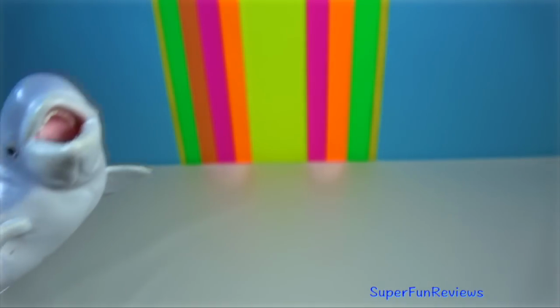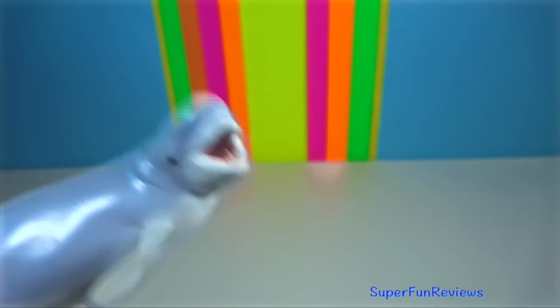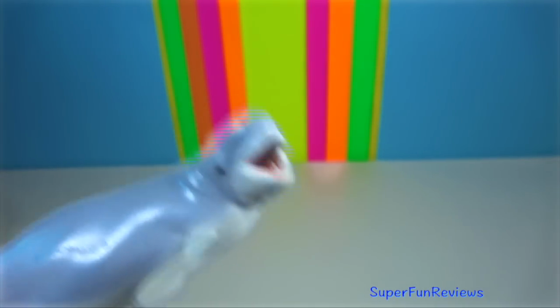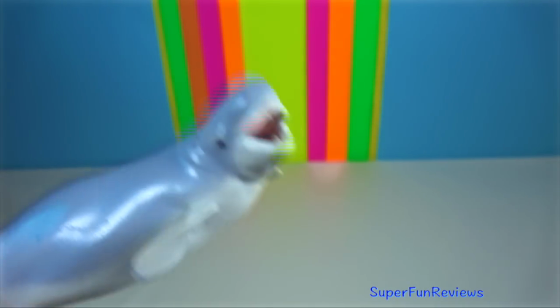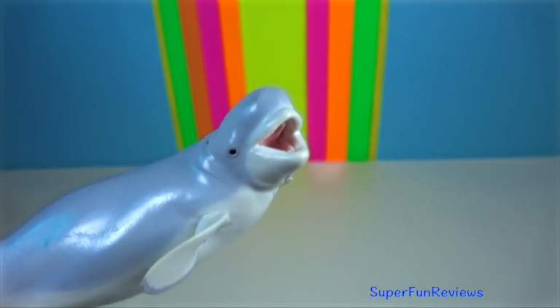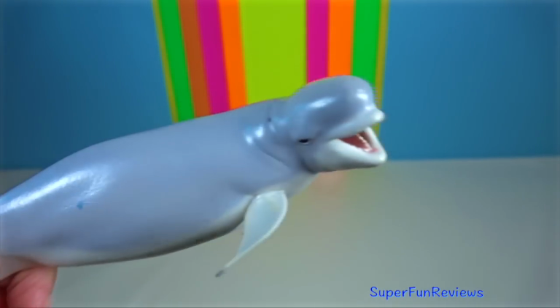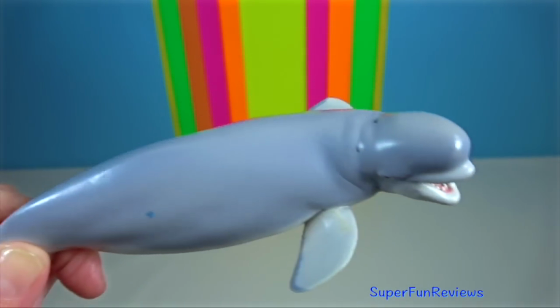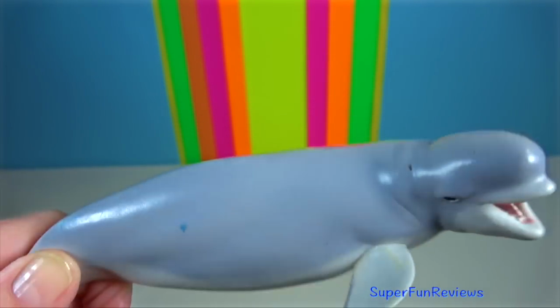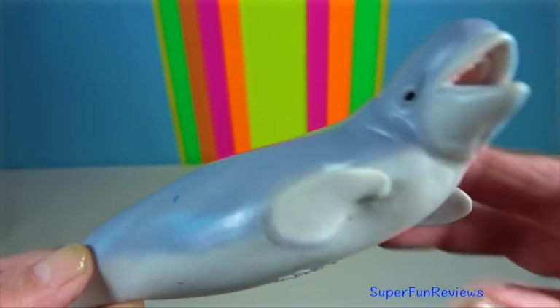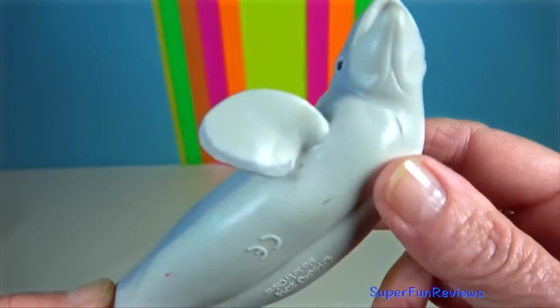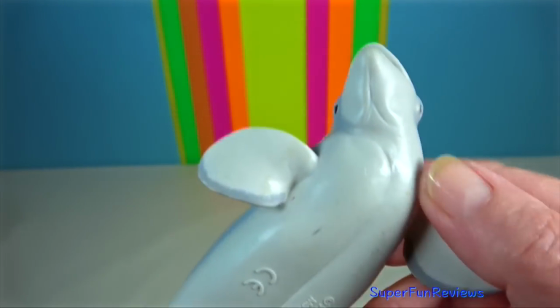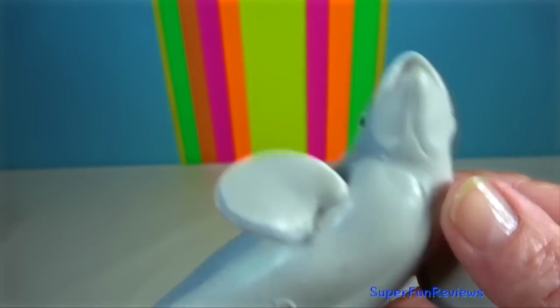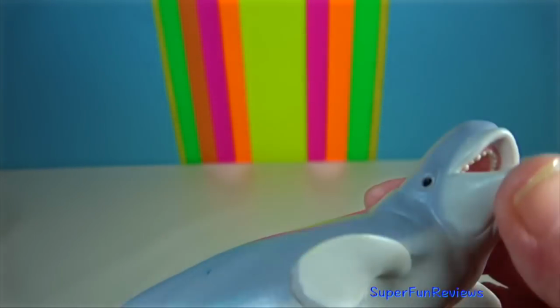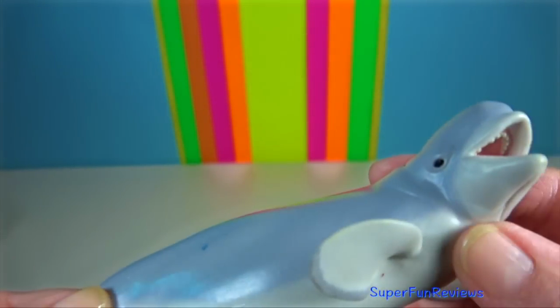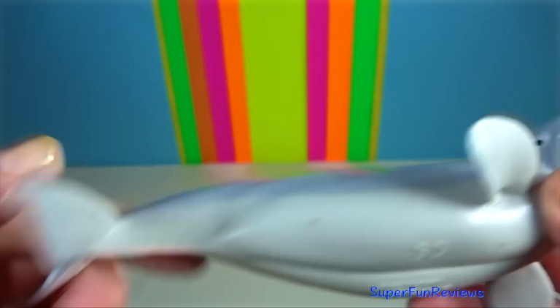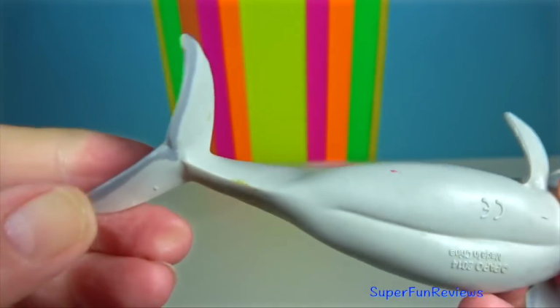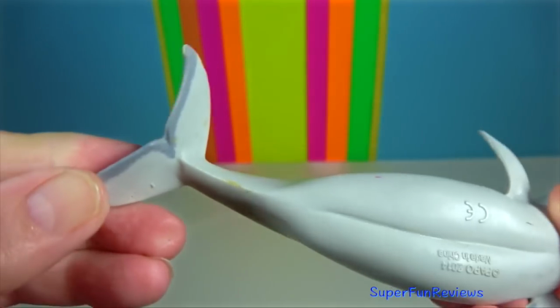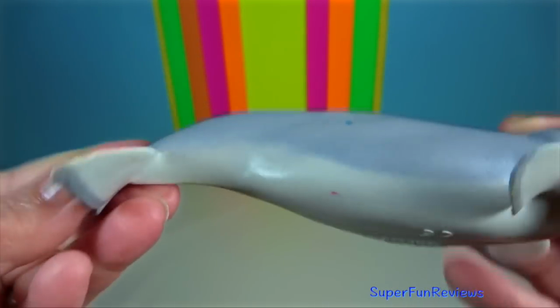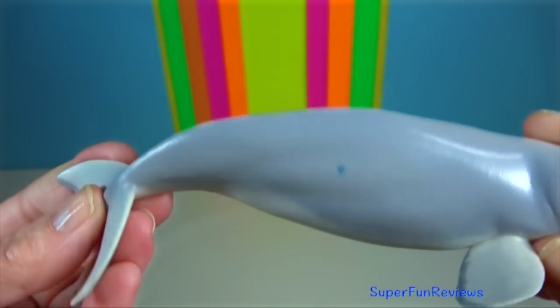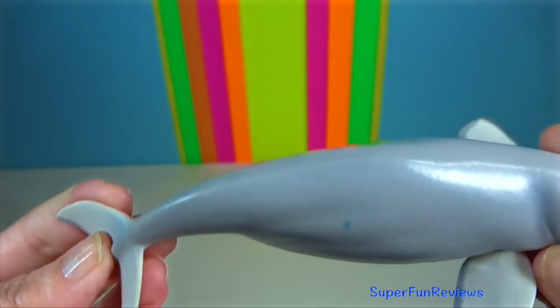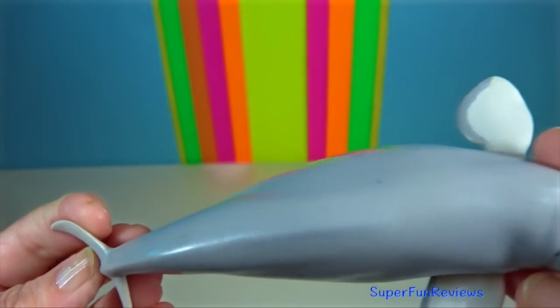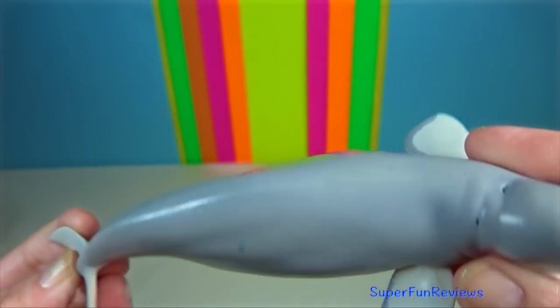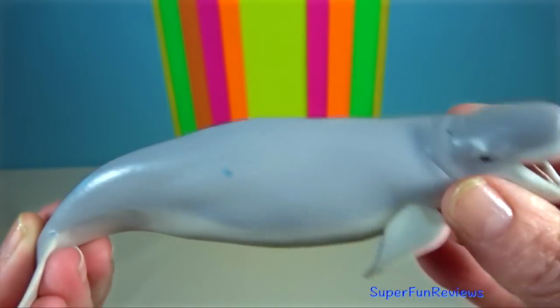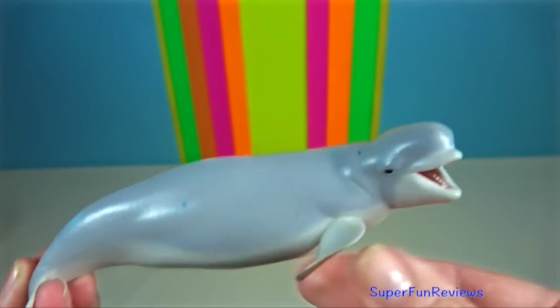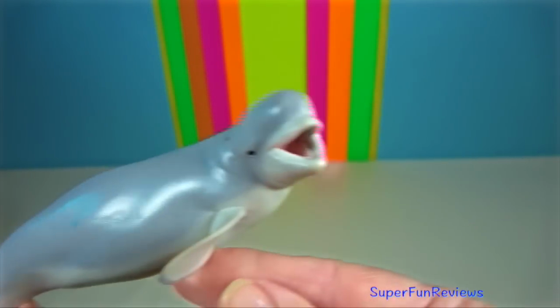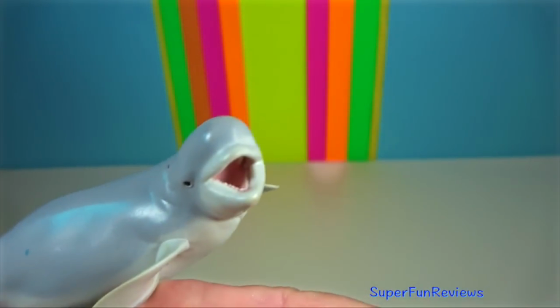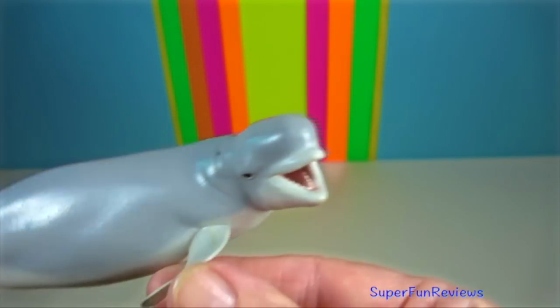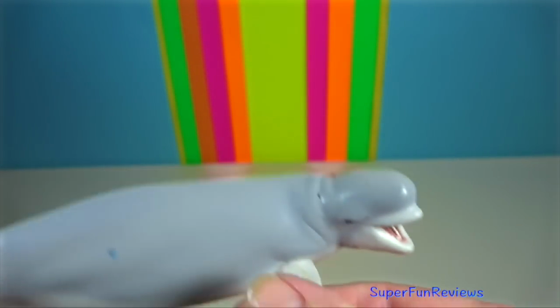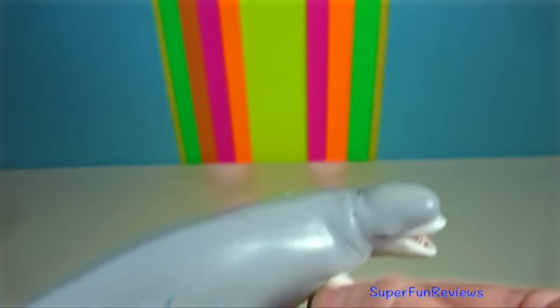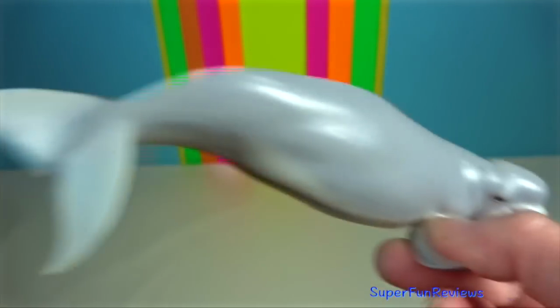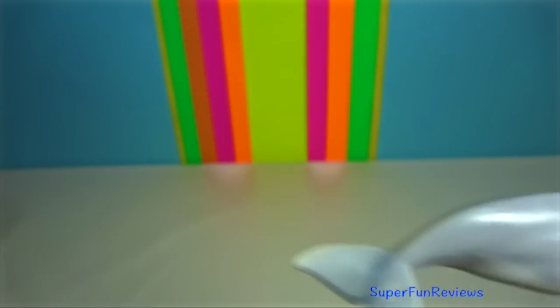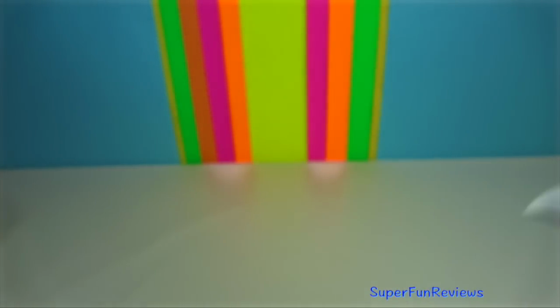Beluga Whale — it has adapted to life in the Arctic, with its all-white colour and the absence of a dorsal fin, which allows it to swim under ice with ease.